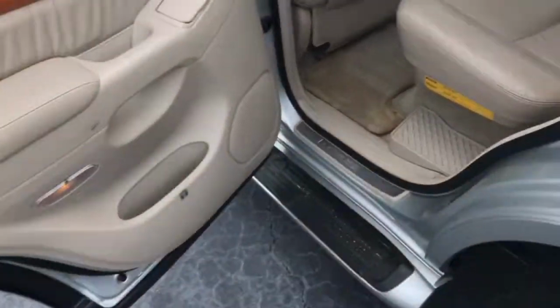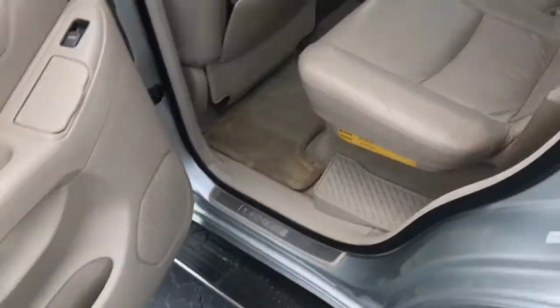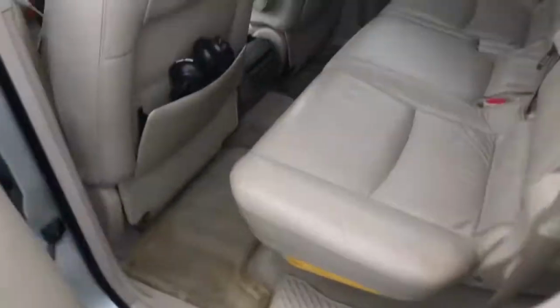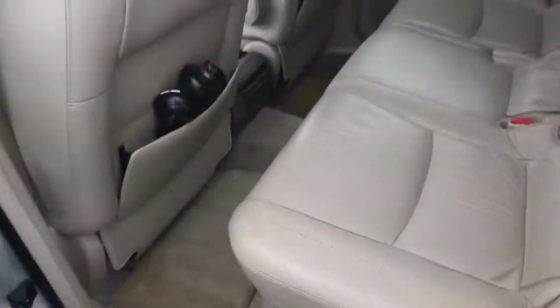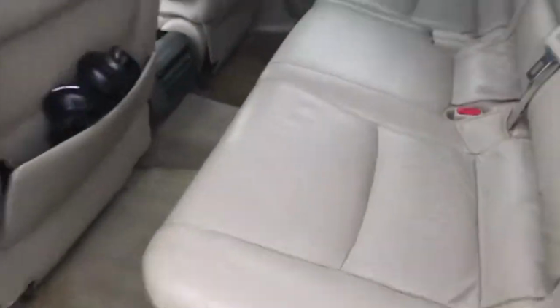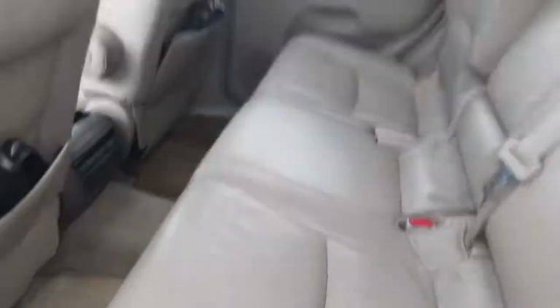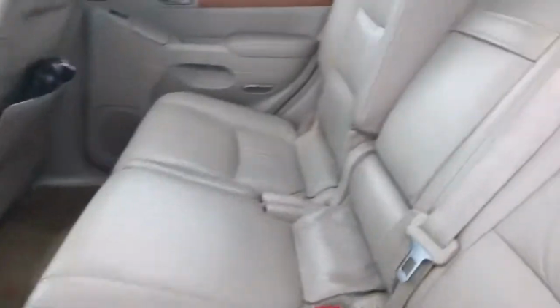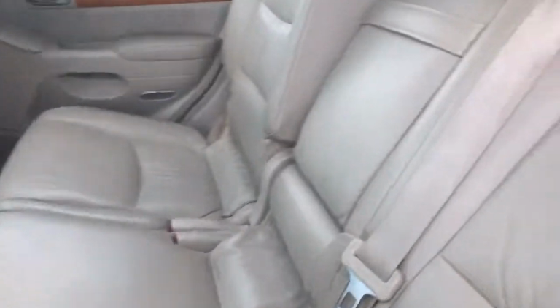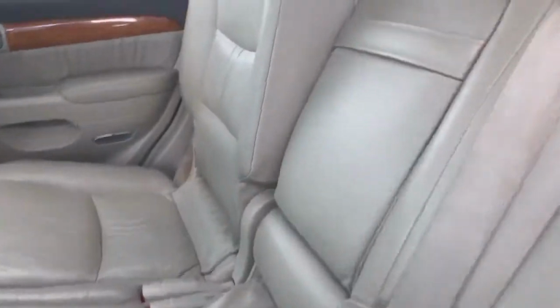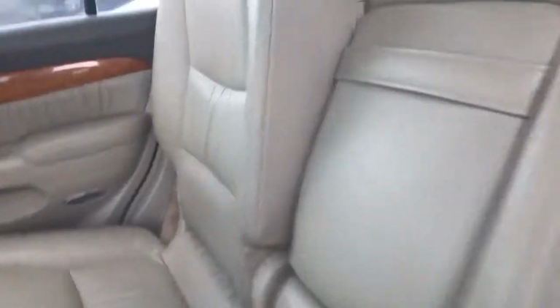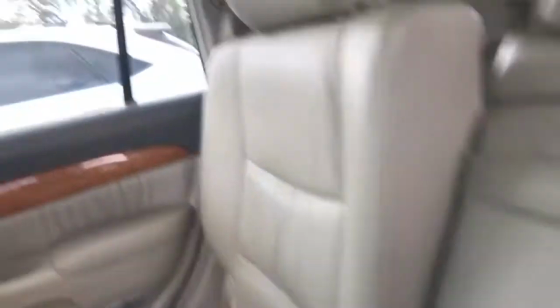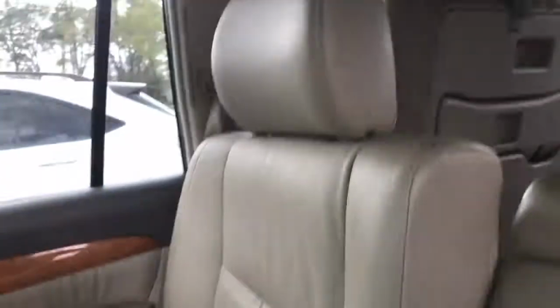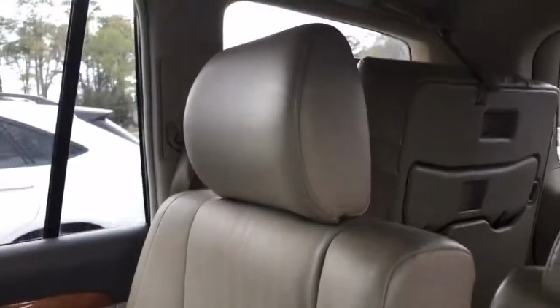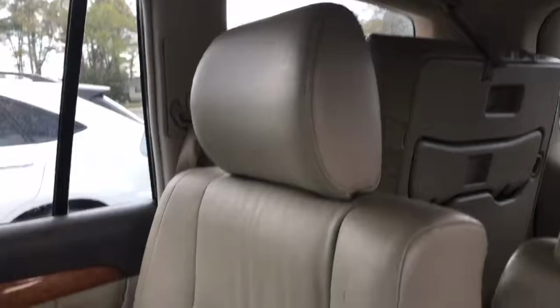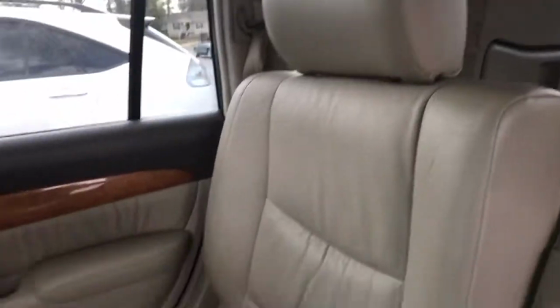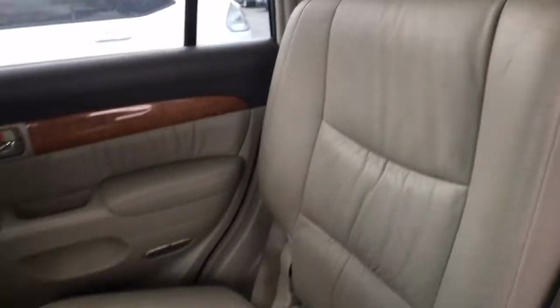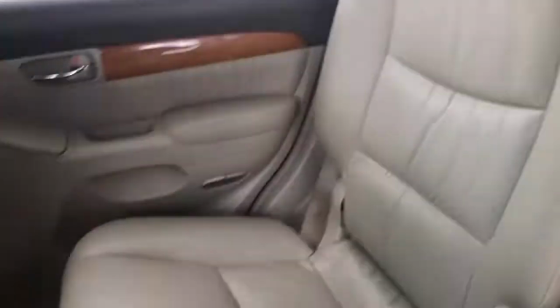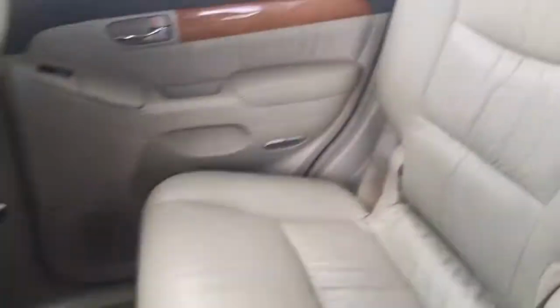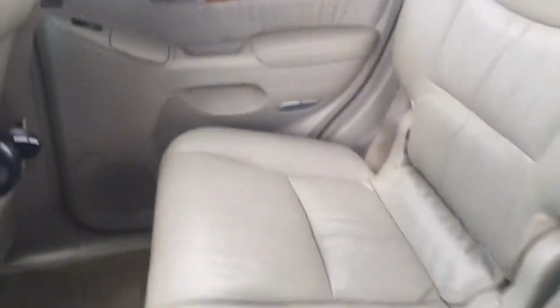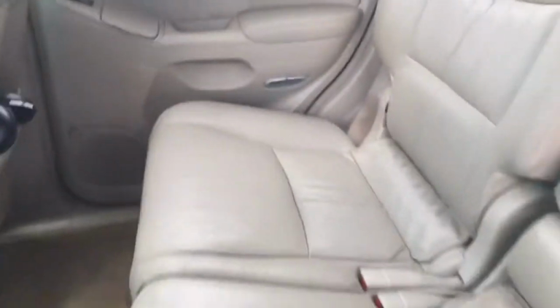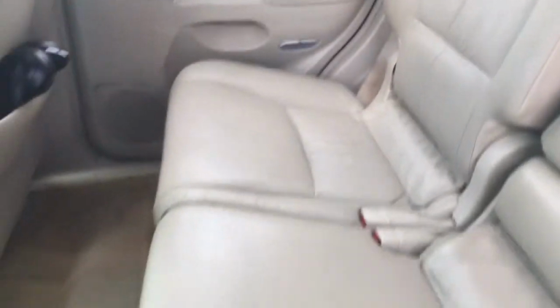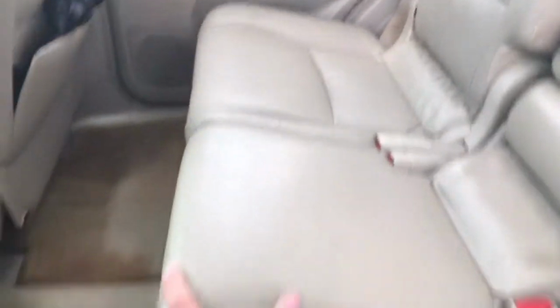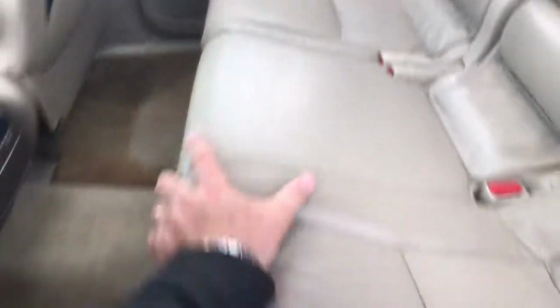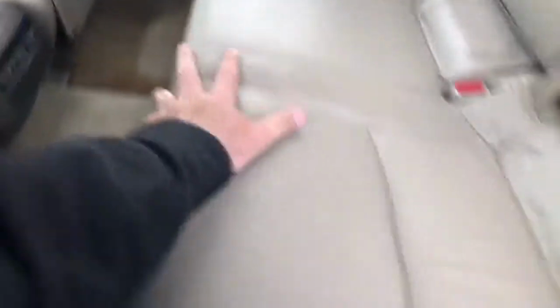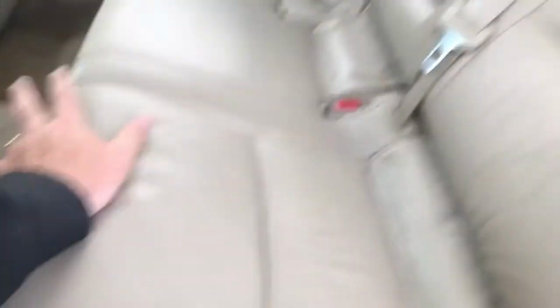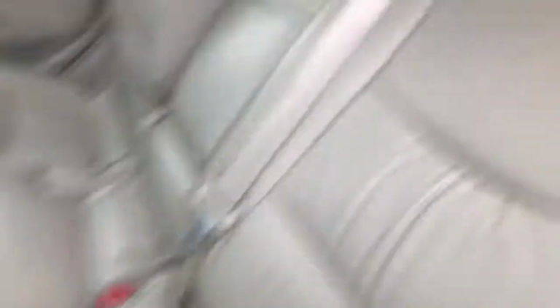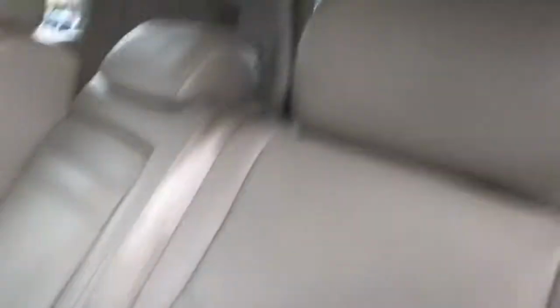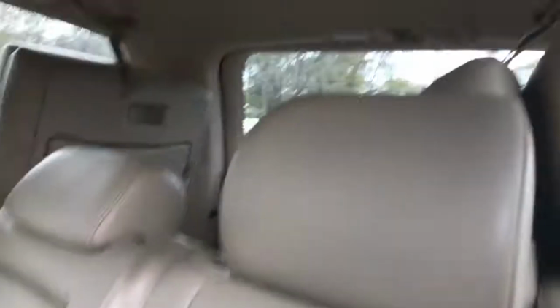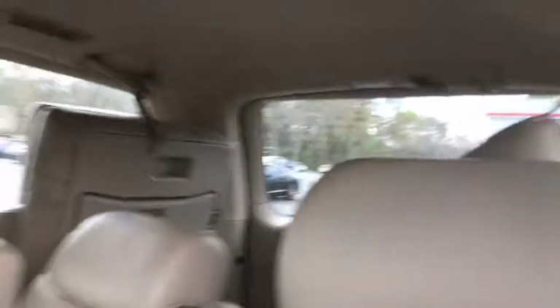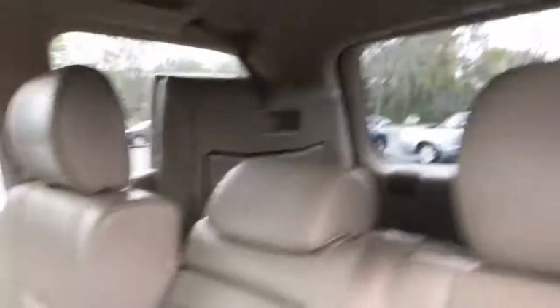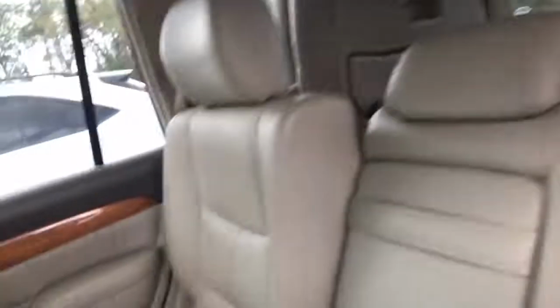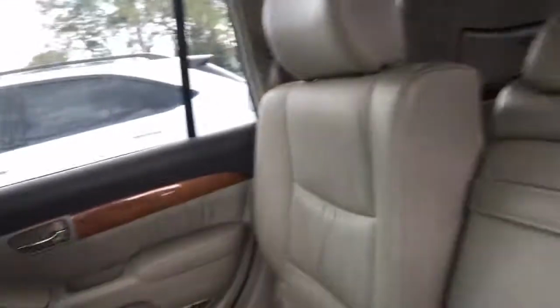Seats are in great condition considering the age of the vehicle. Got a little wear on them, but overall very nice.